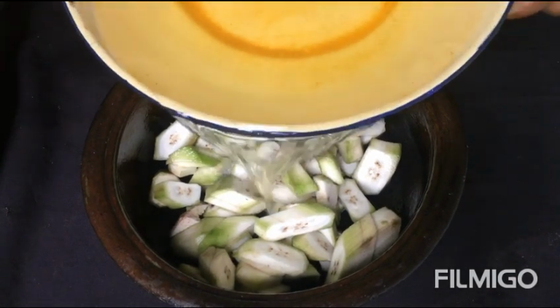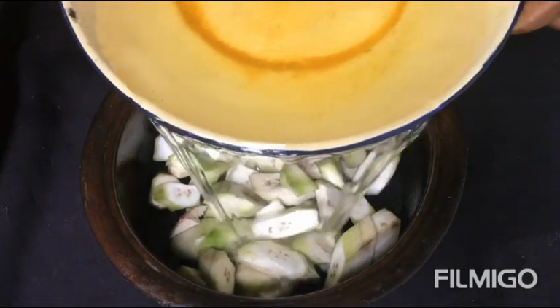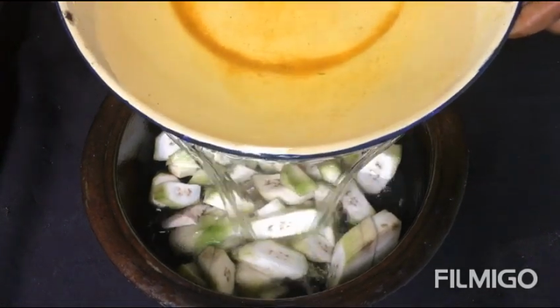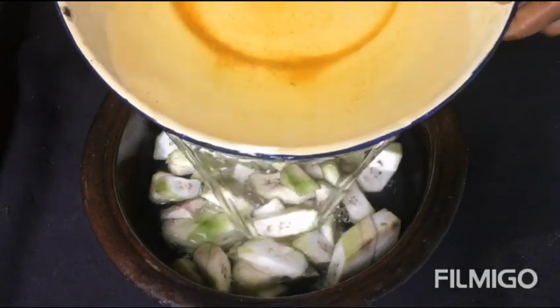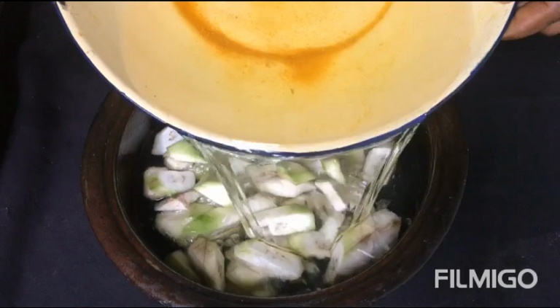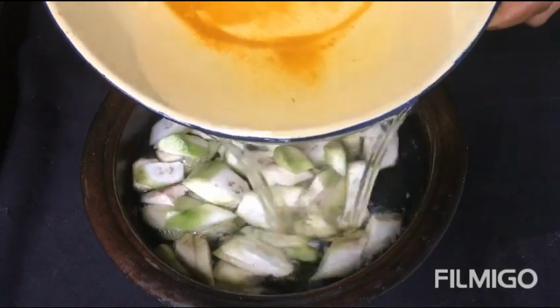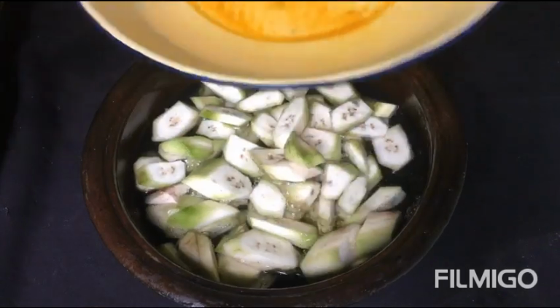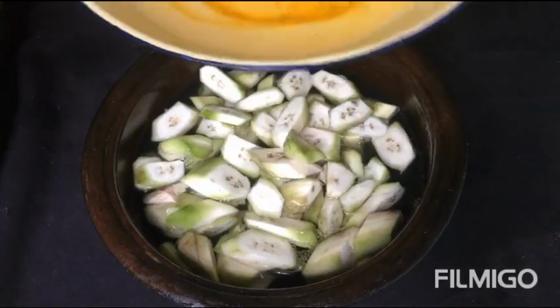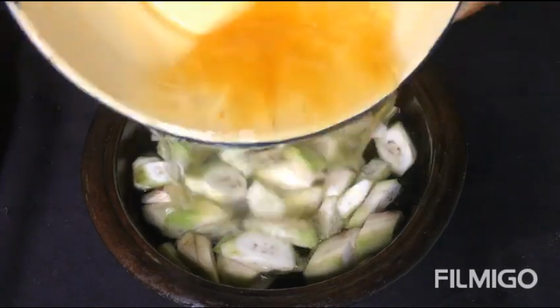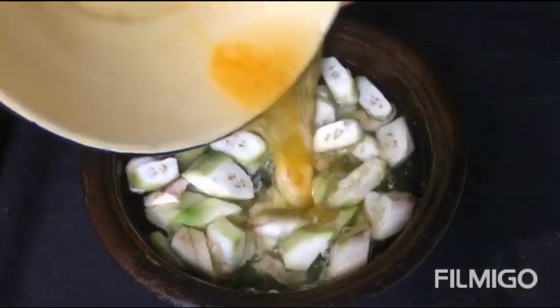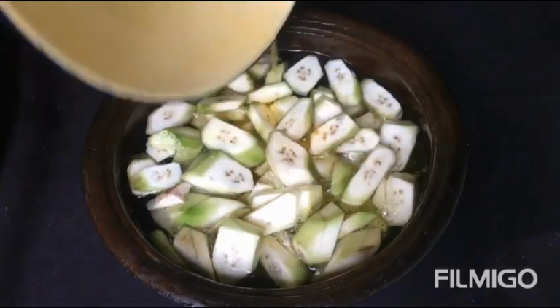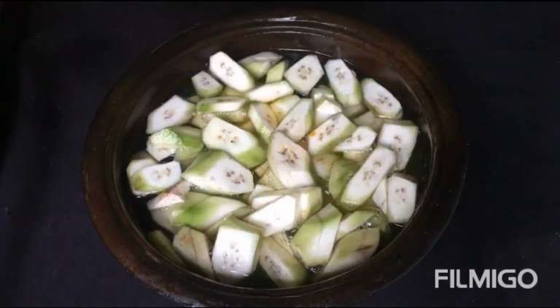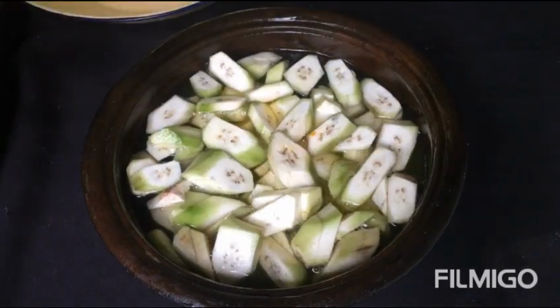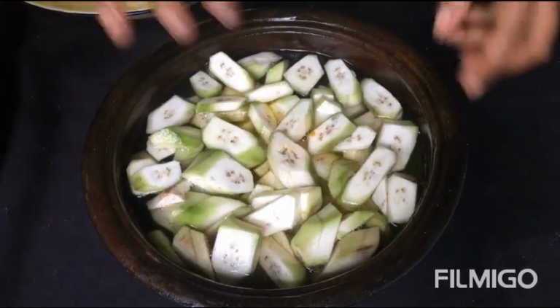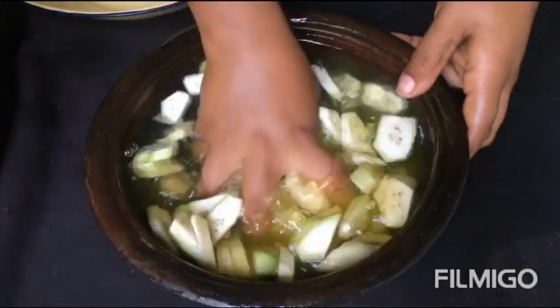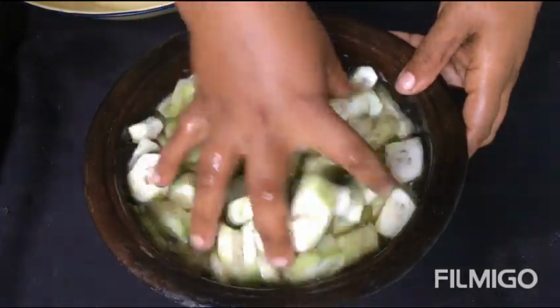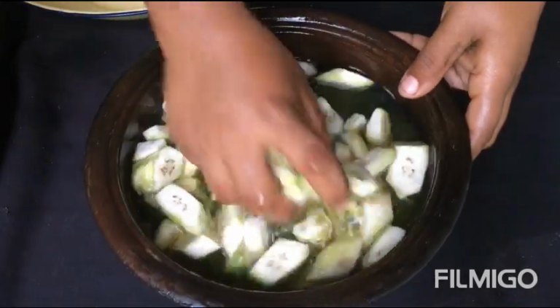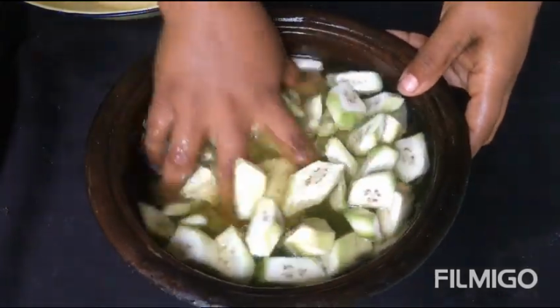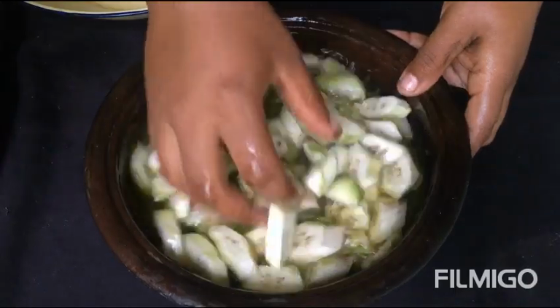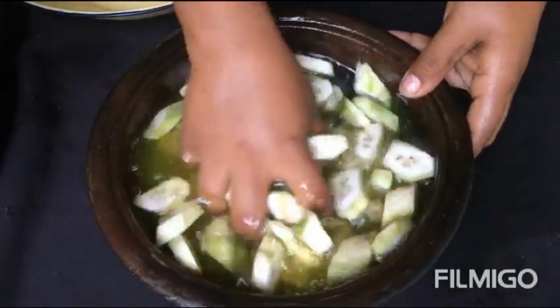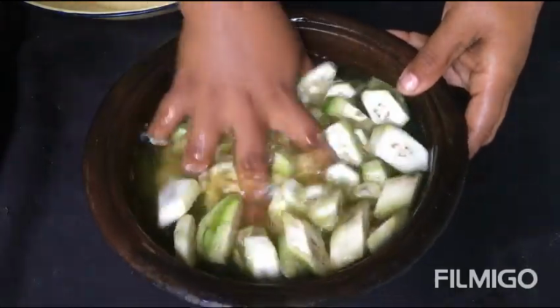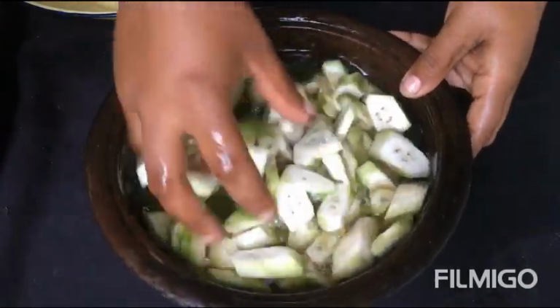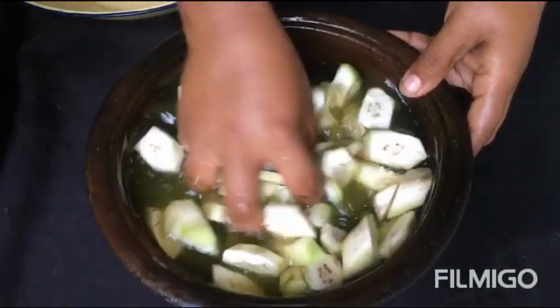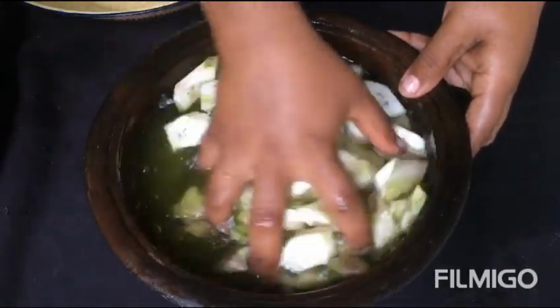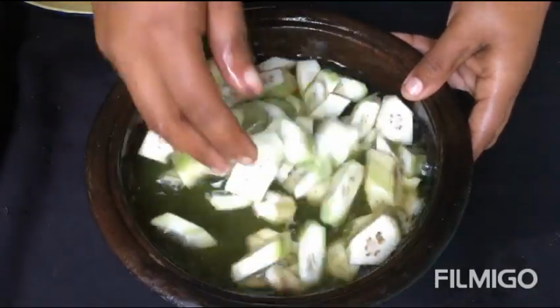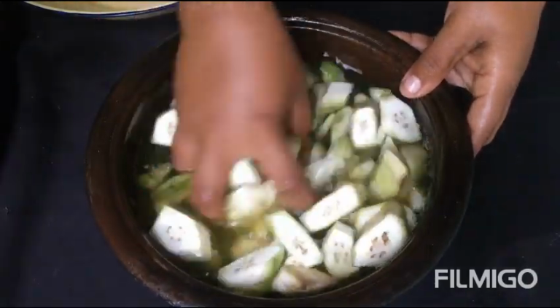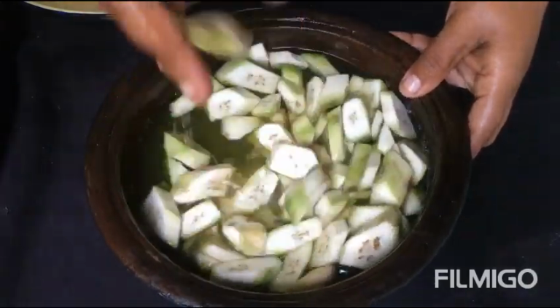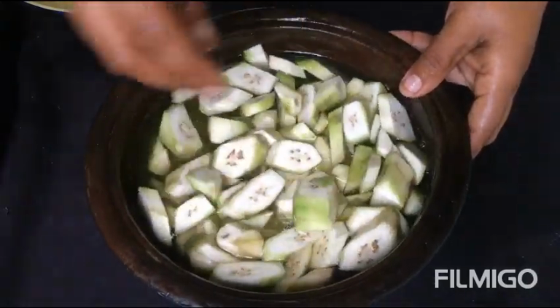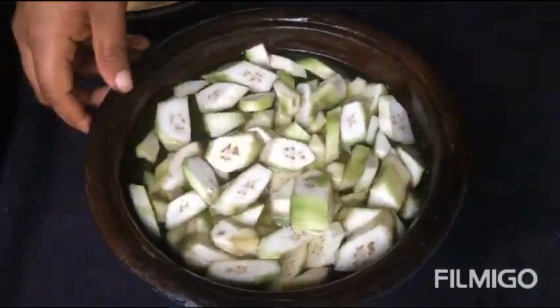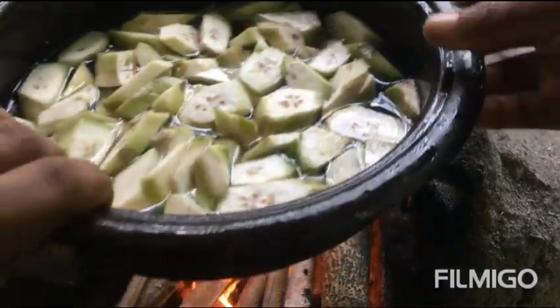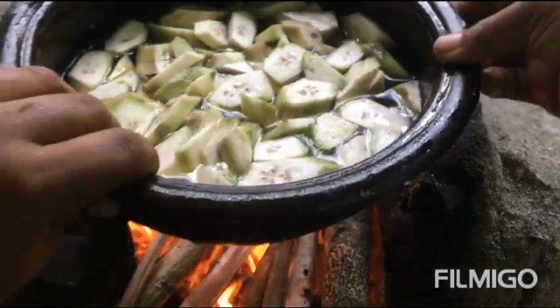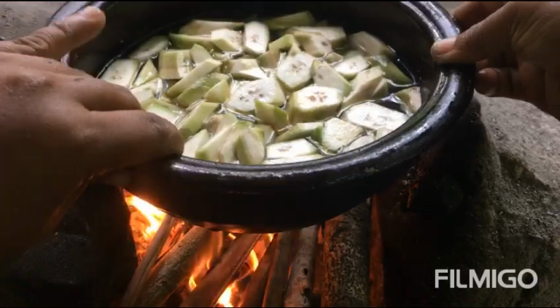Hot oil. Give it 5 minutes. That was 5 minutes — it was nice. The cooking recipe was spicy.